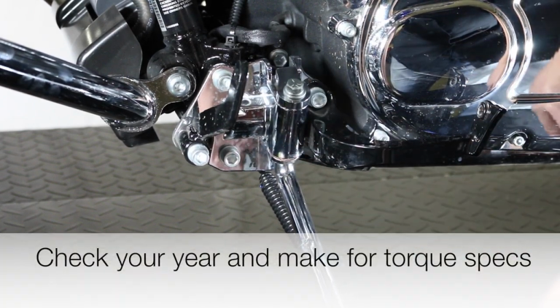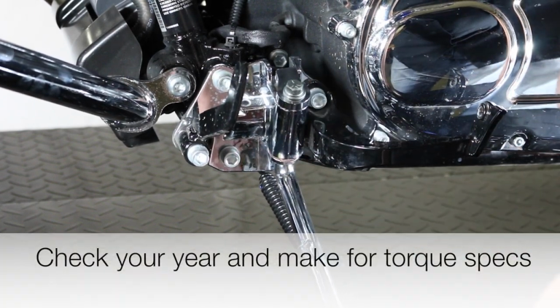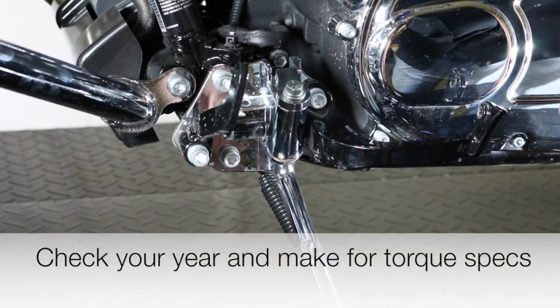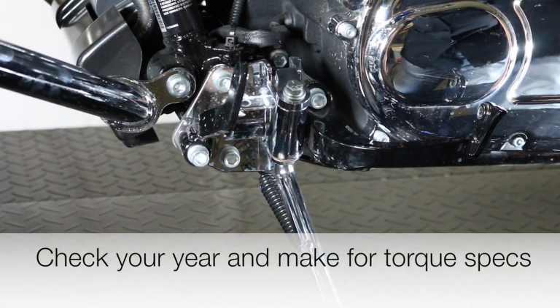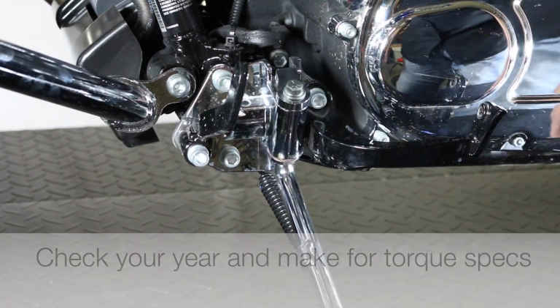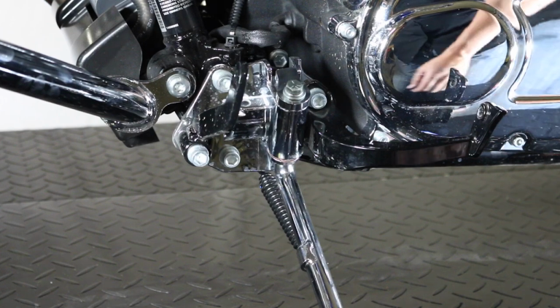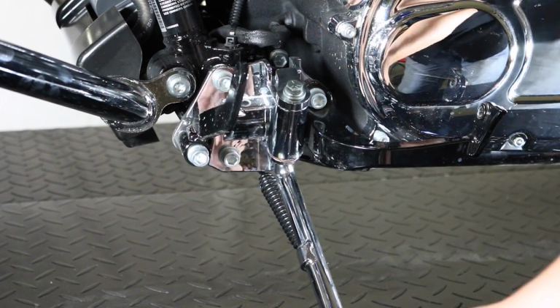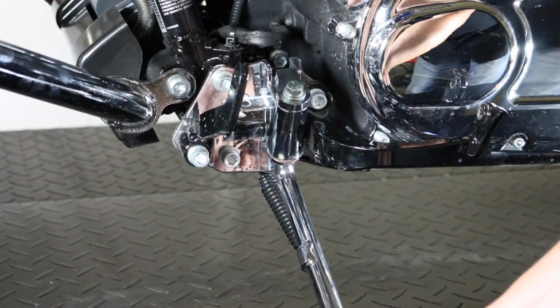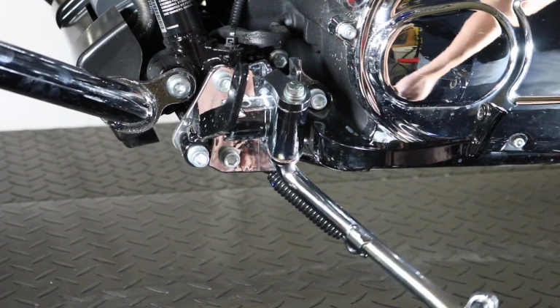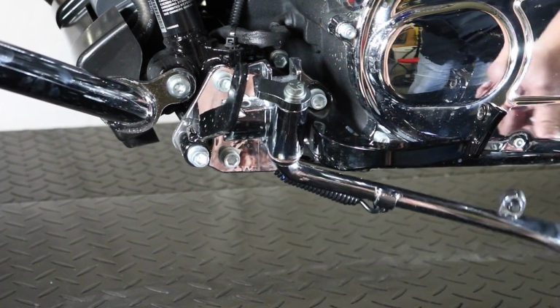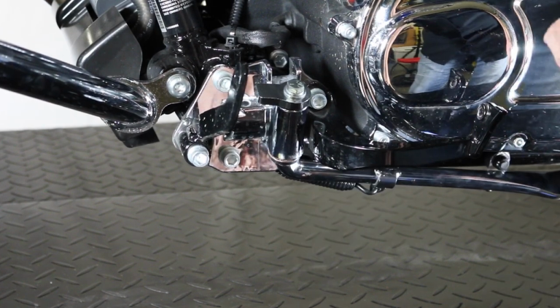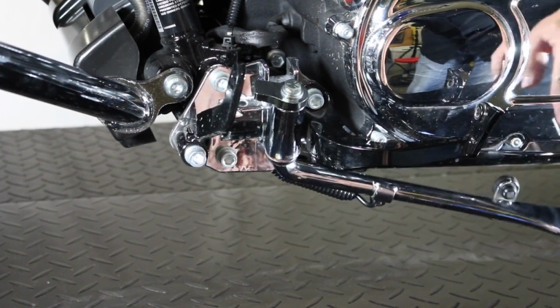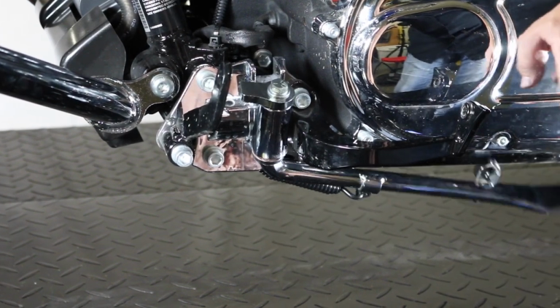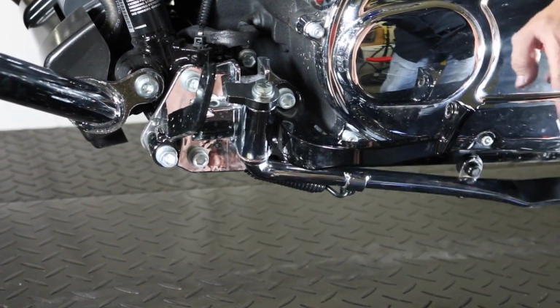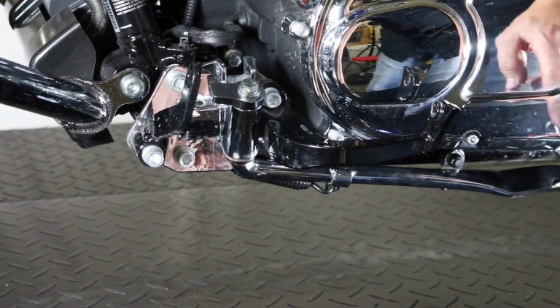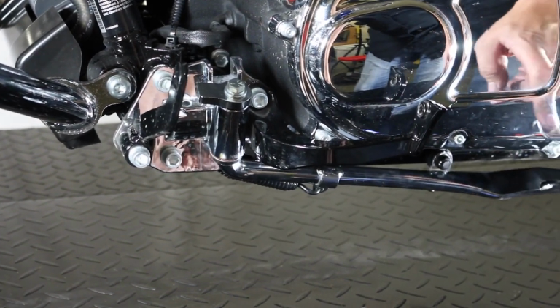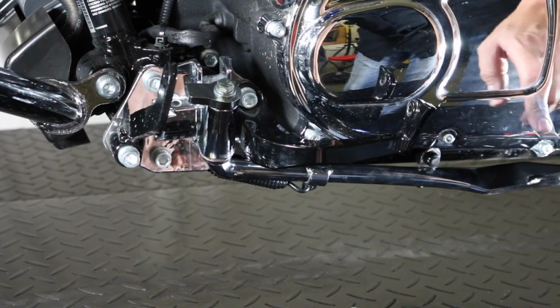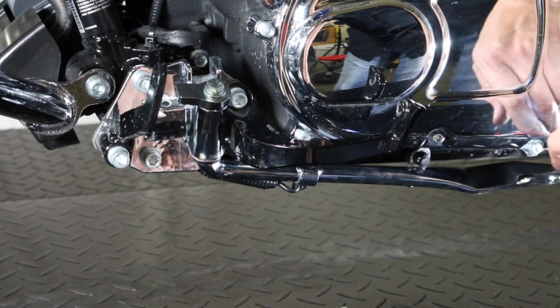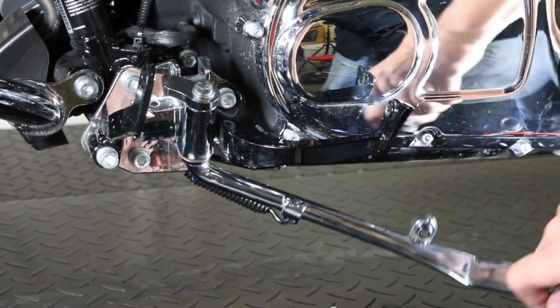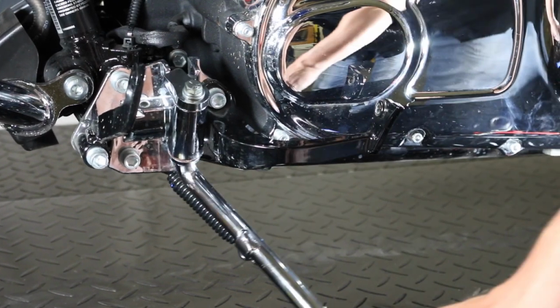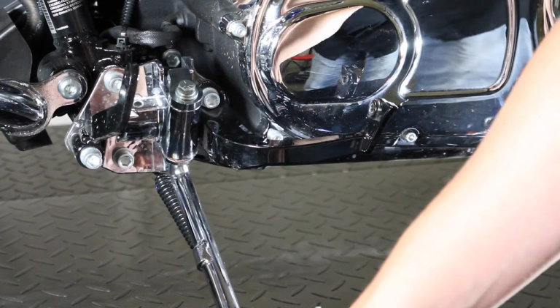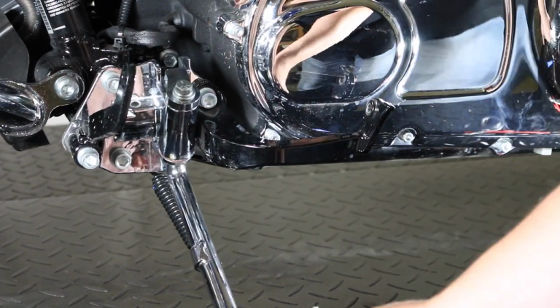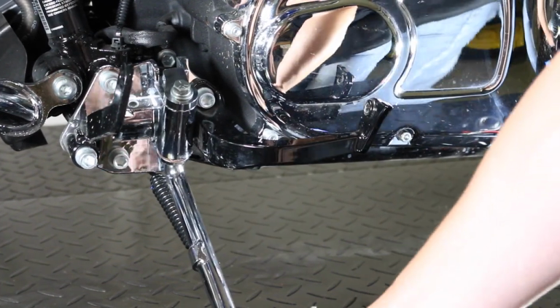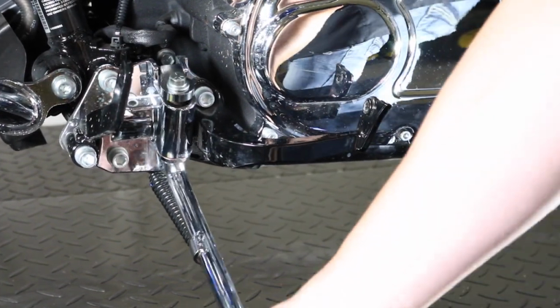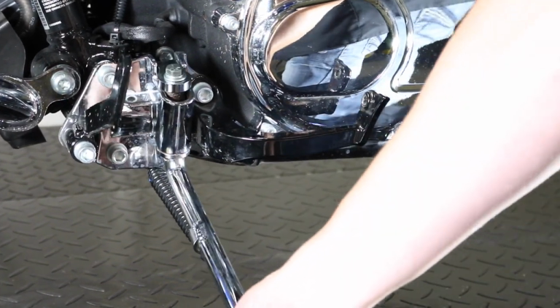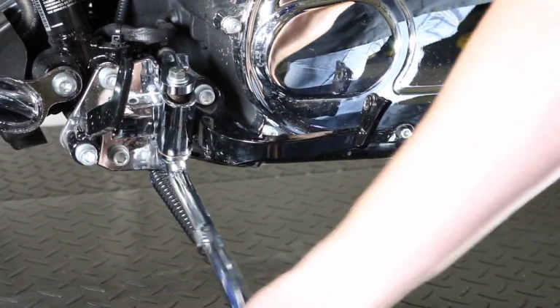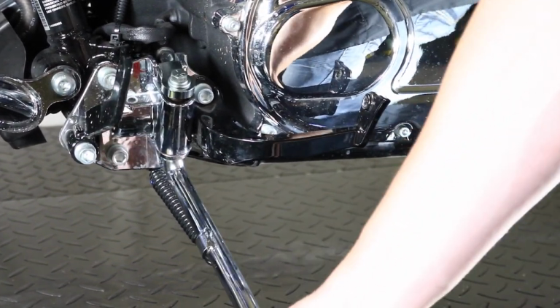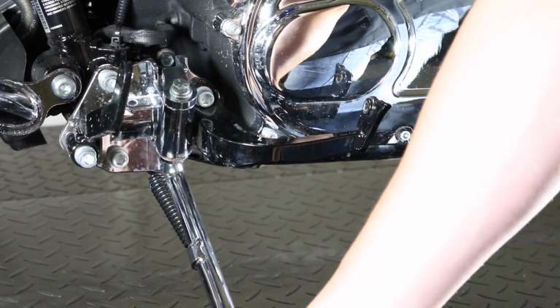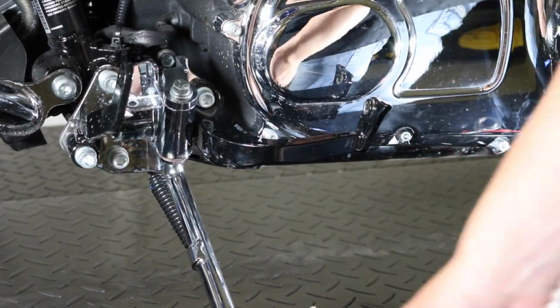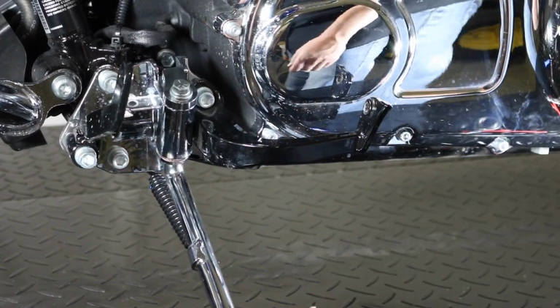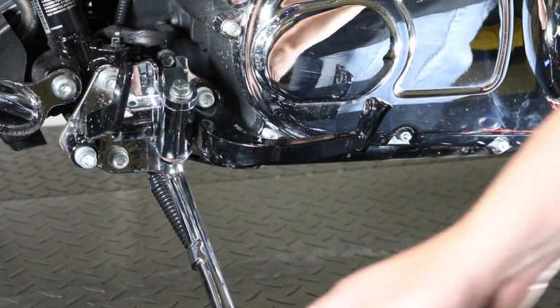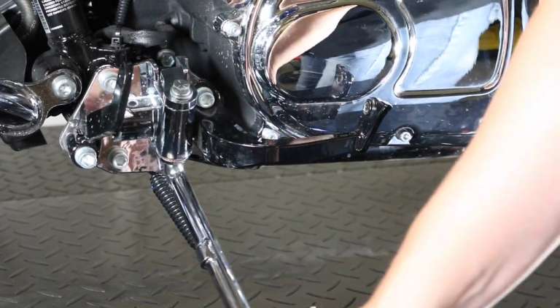Once it's been torqued and in place, we're going to check it for service to make sure it works. It goes back in place — the spring is holding it up against the frame. It goes out, moves easily, and it locks into place. So now our Jiffy stand is cleaned and serviced.